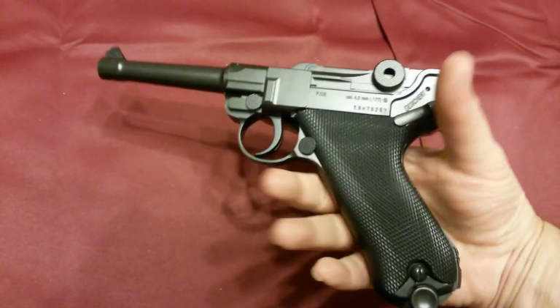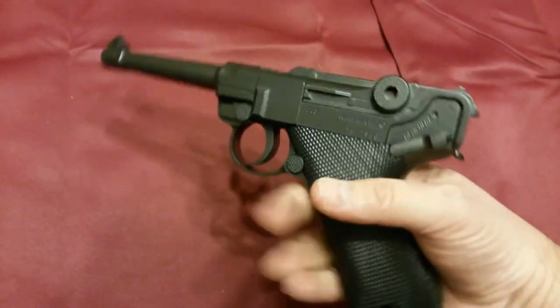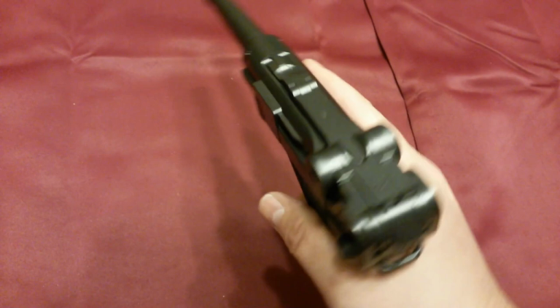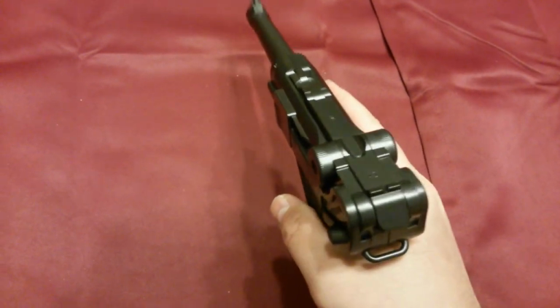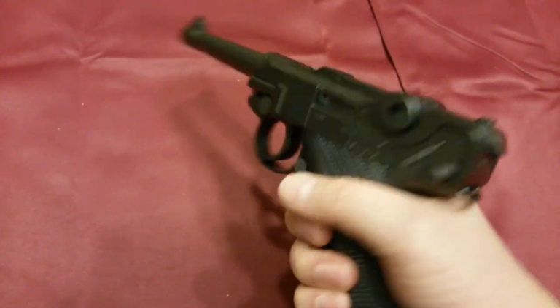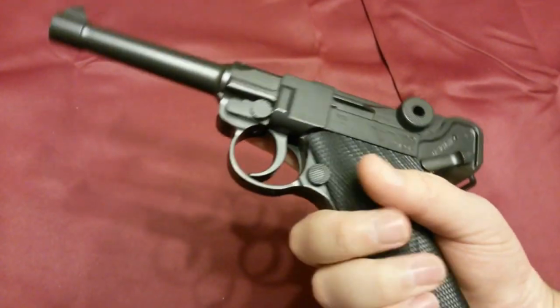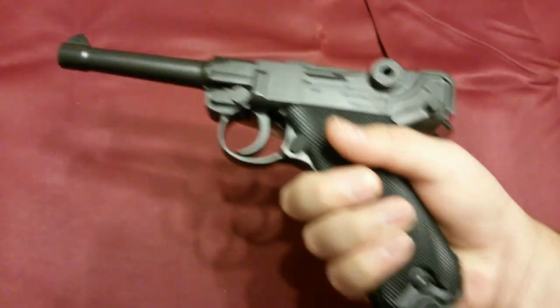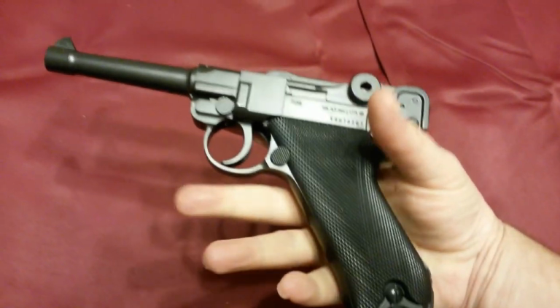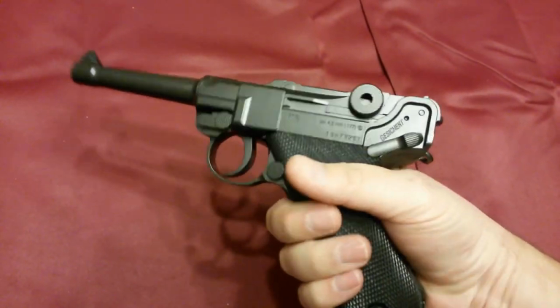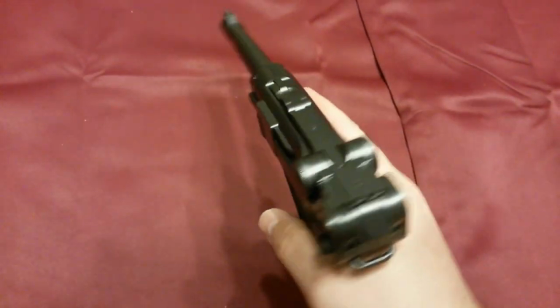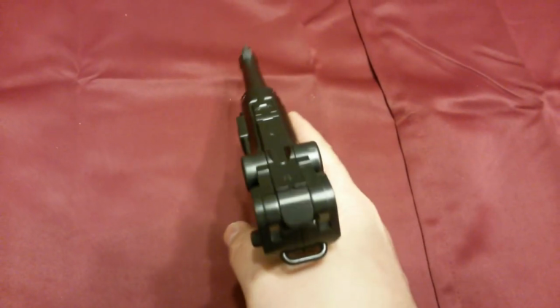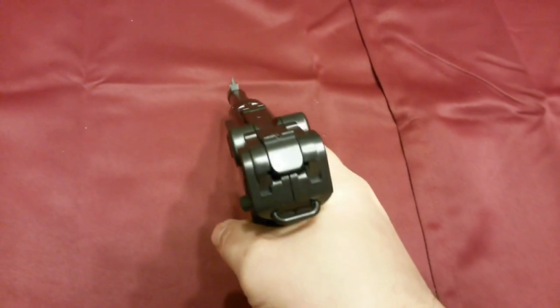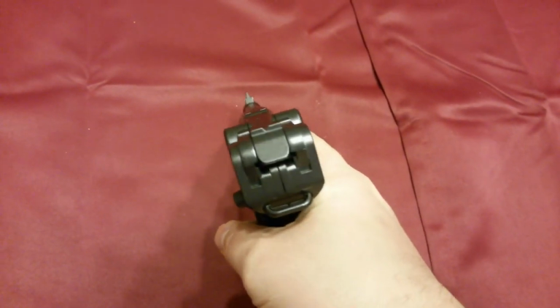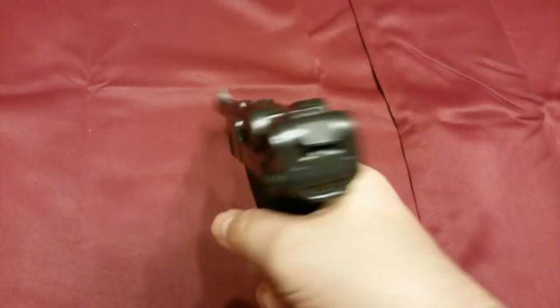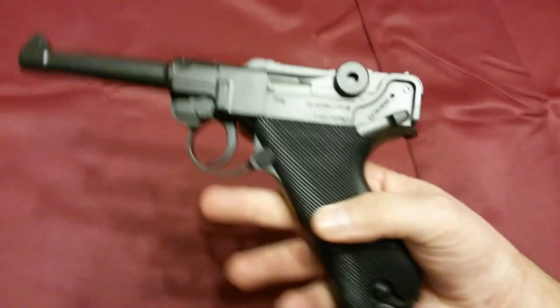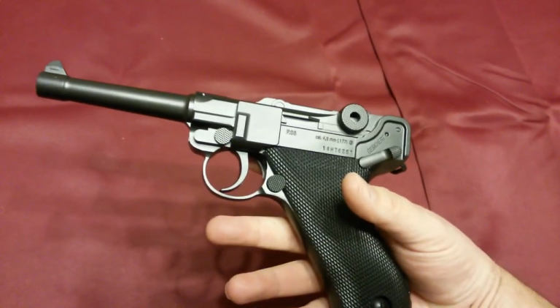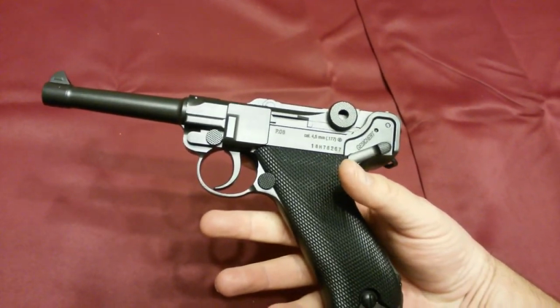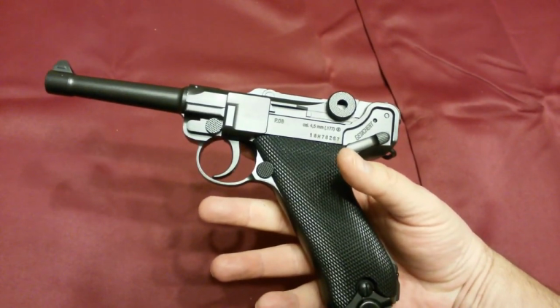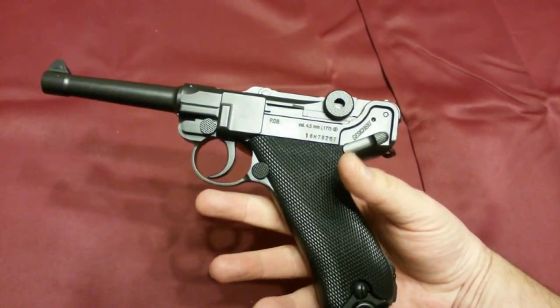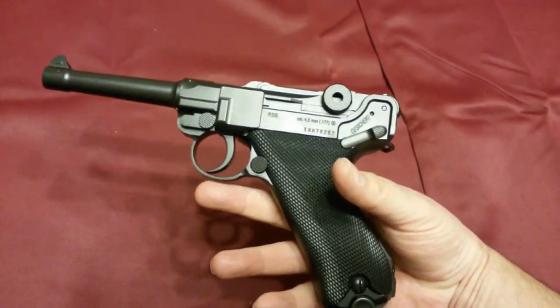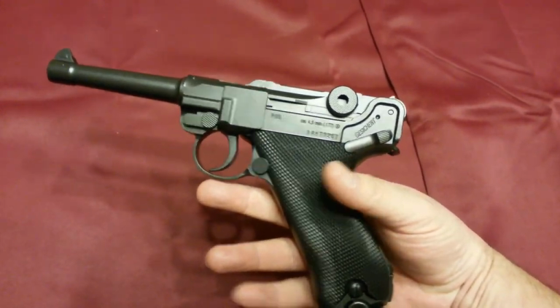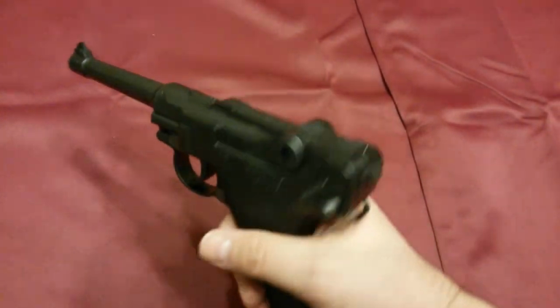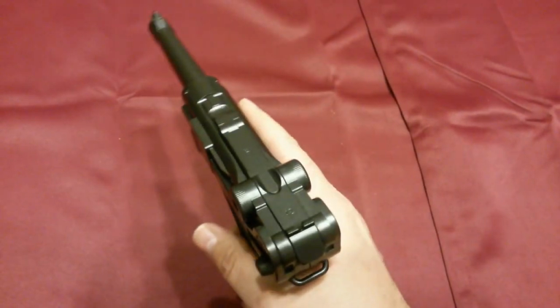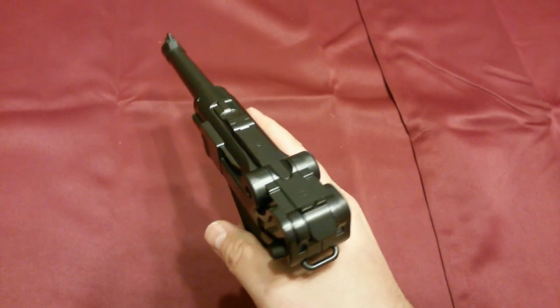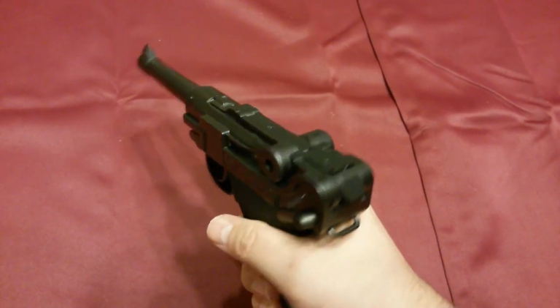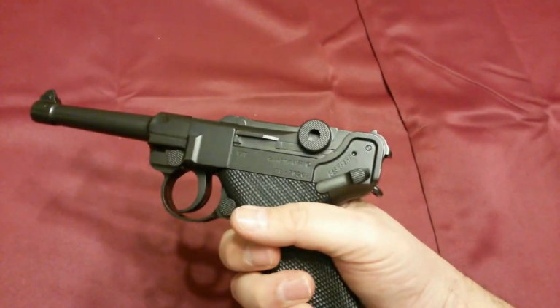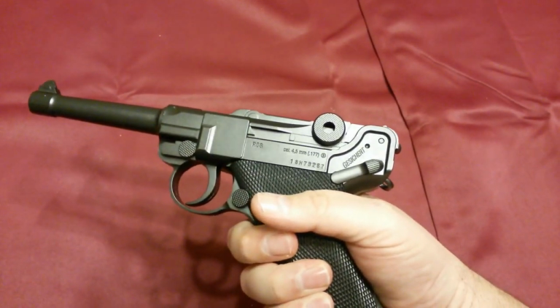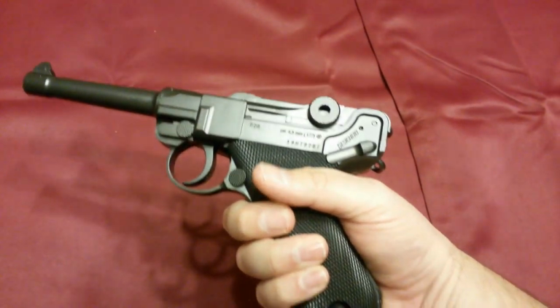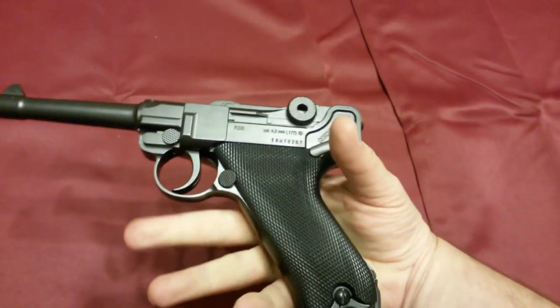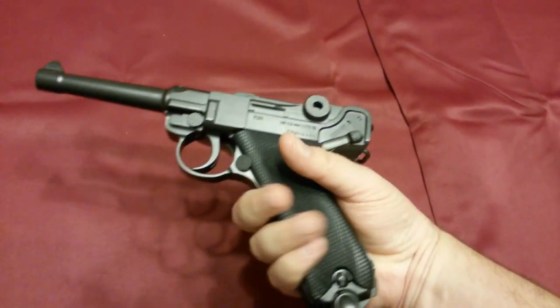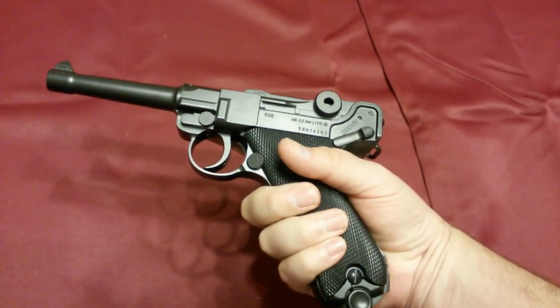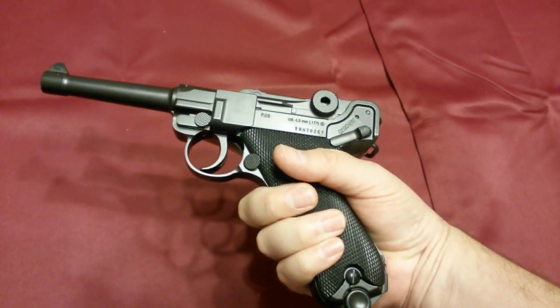This gun feels awesome in the hands. The weight and the balance just feel definitely like a real gun. This is known as the Luger P08, and it was actually made in several different calibers, but the 9mm is the most famous.